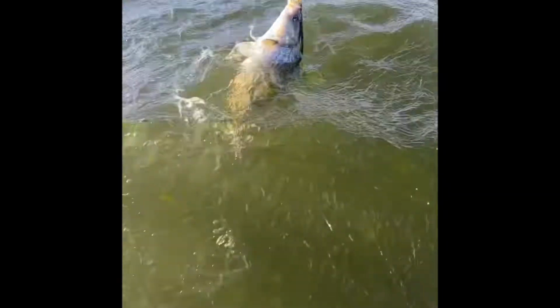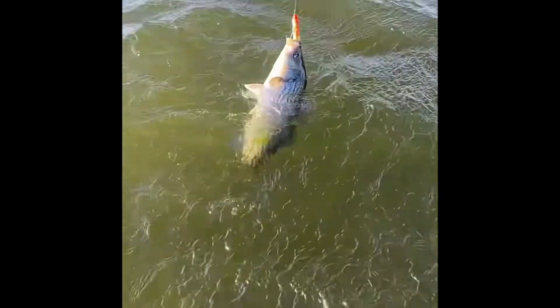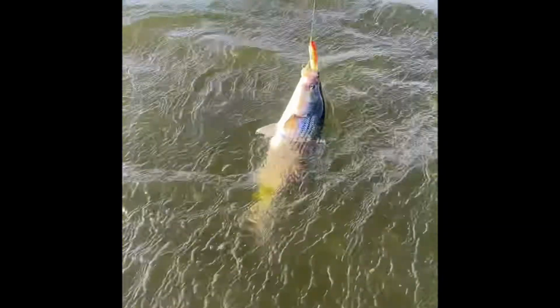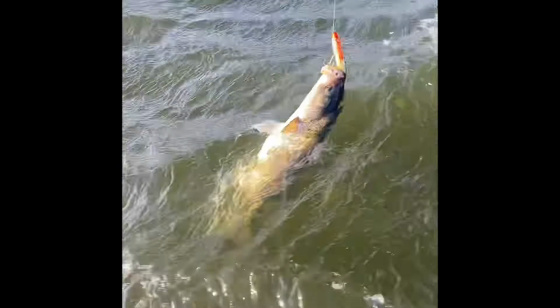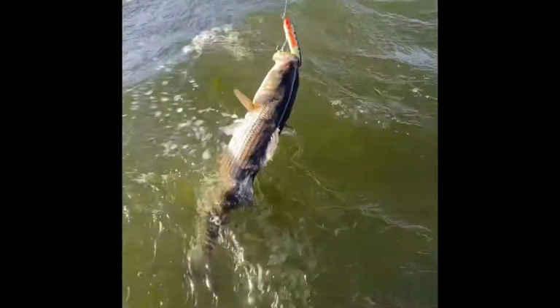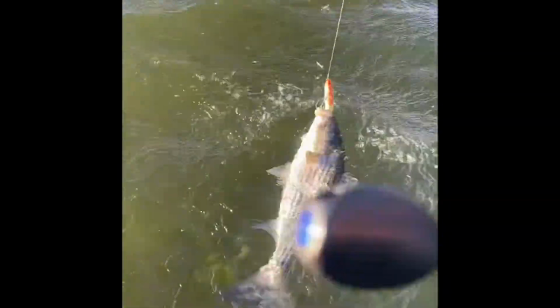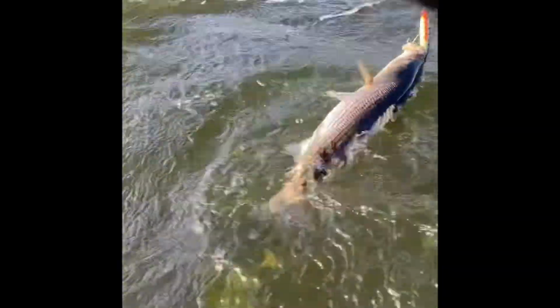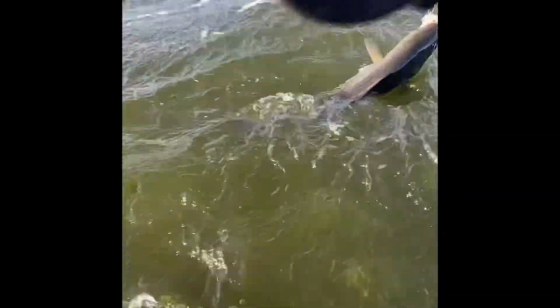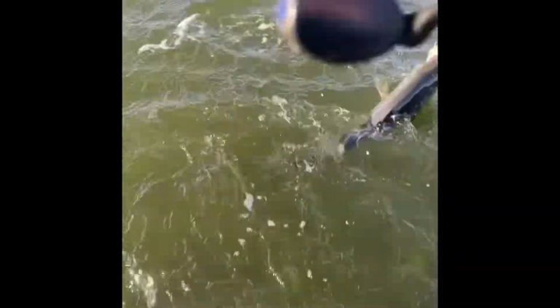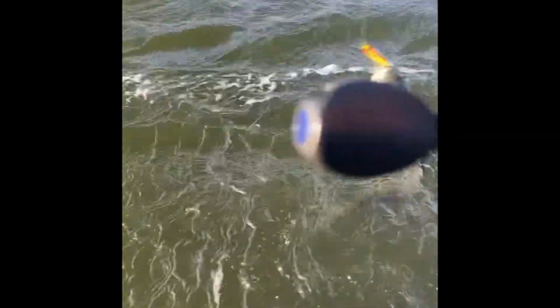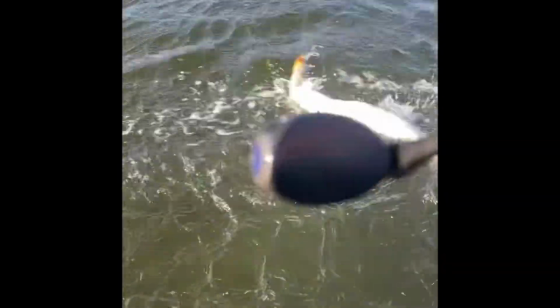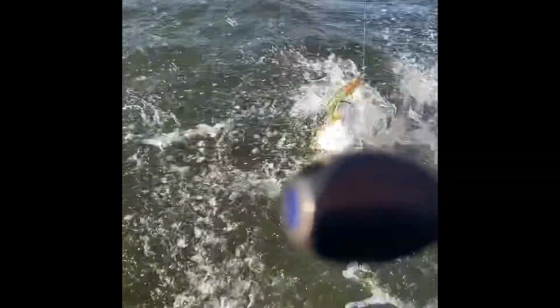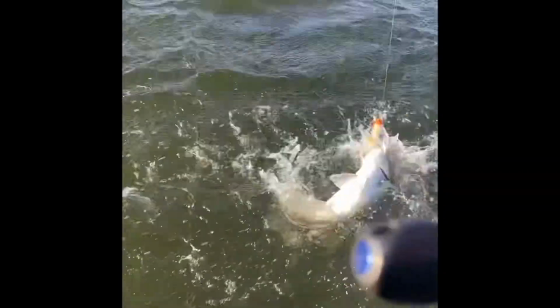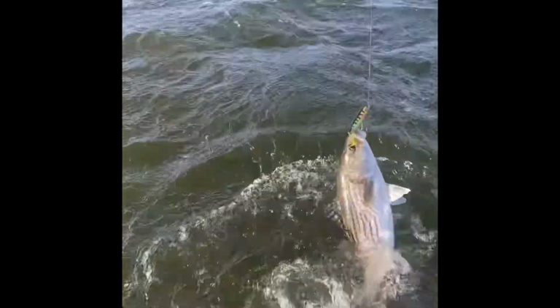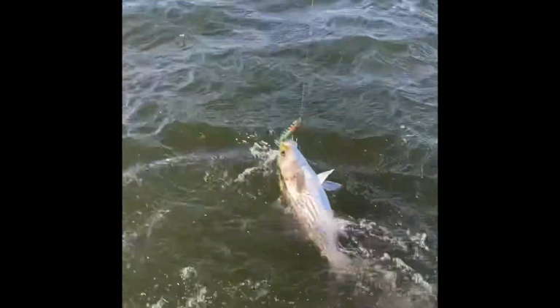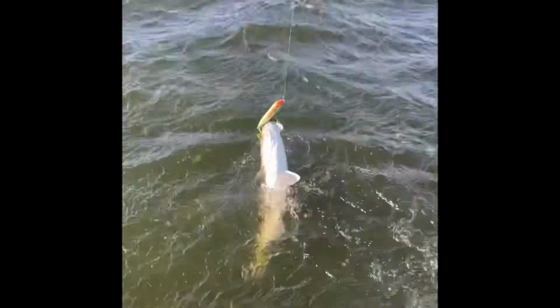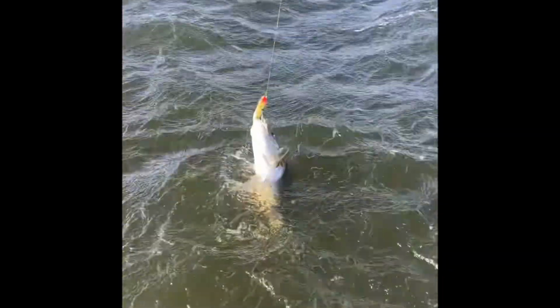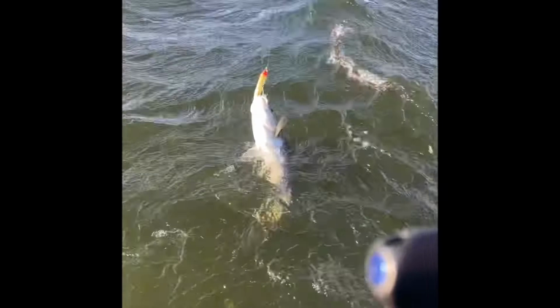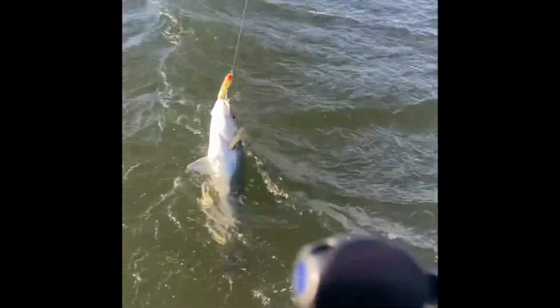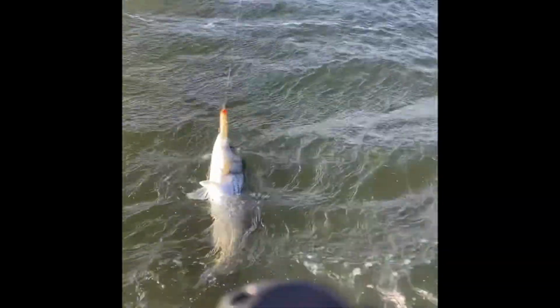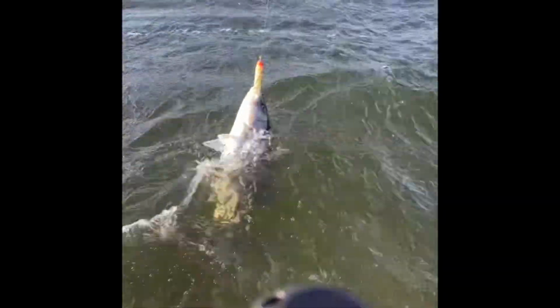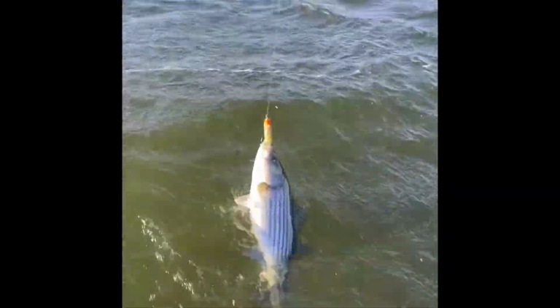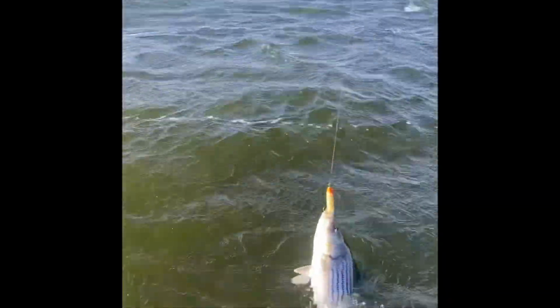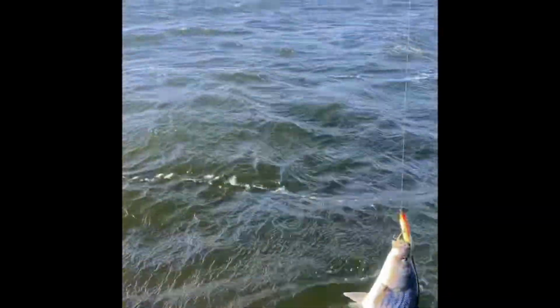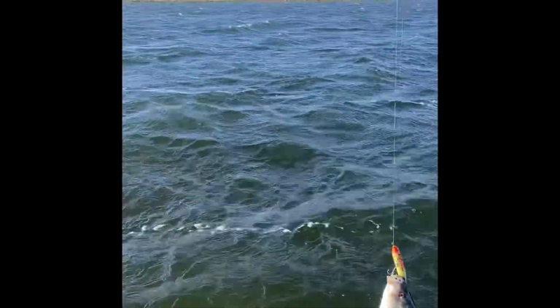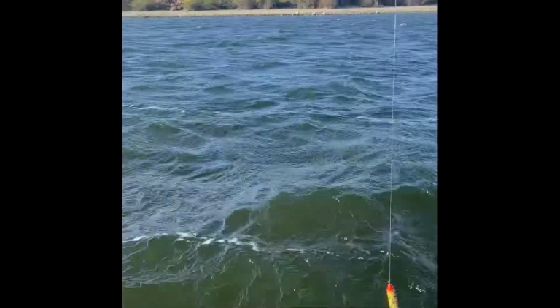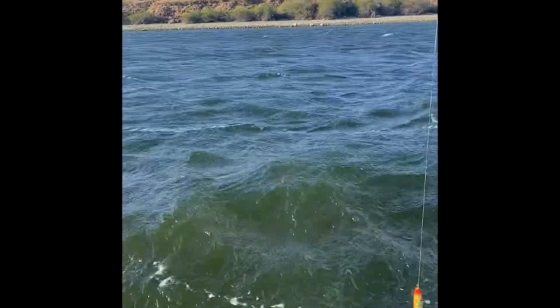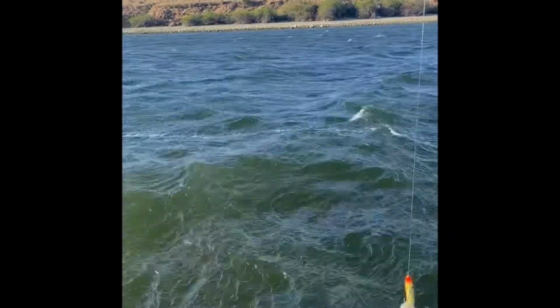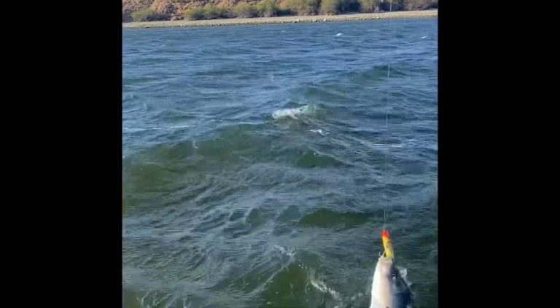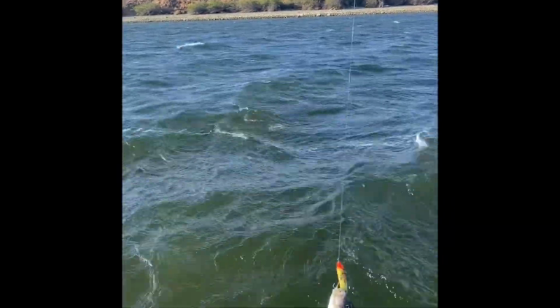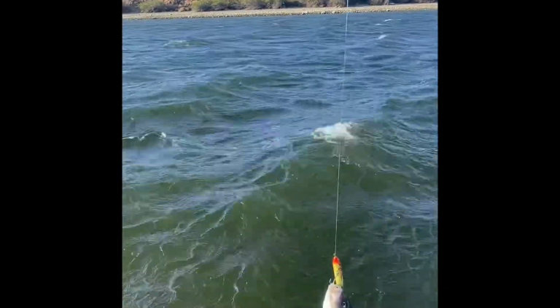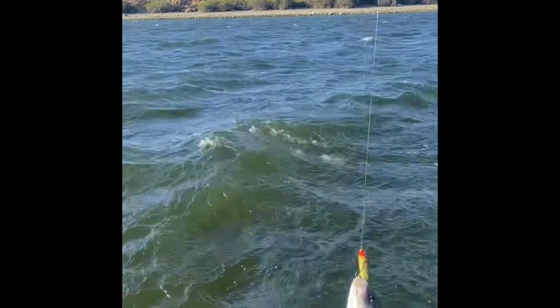I'm going to start with the topwater in this area. We'll be right back.